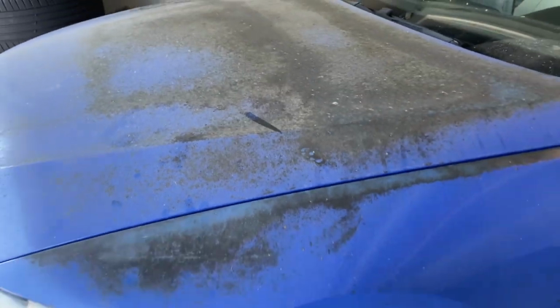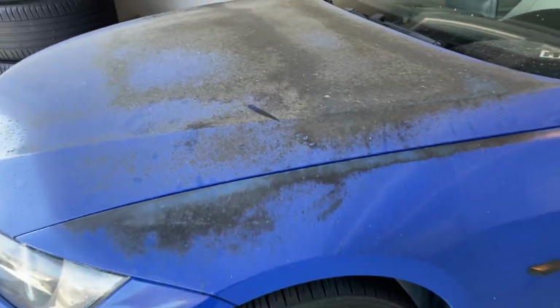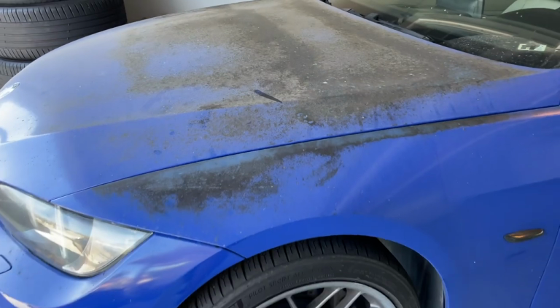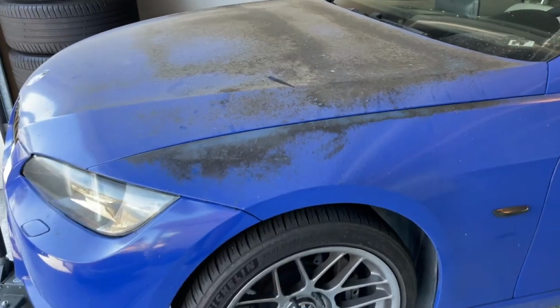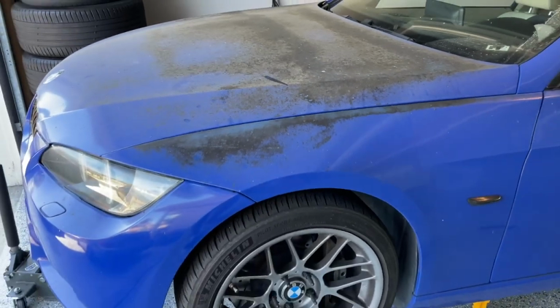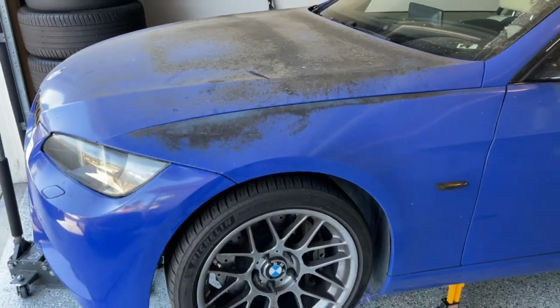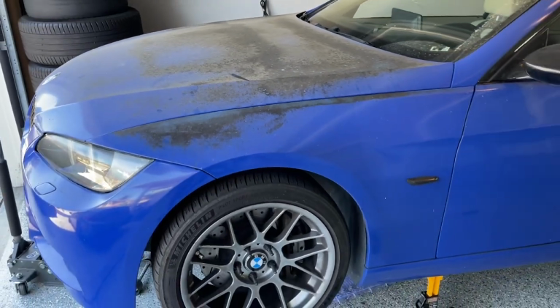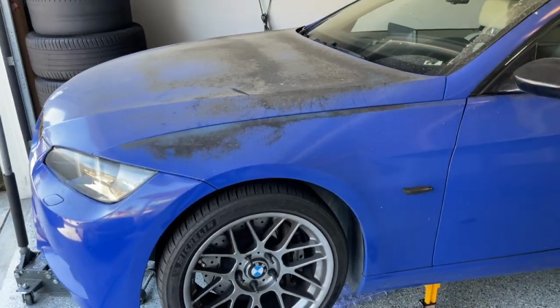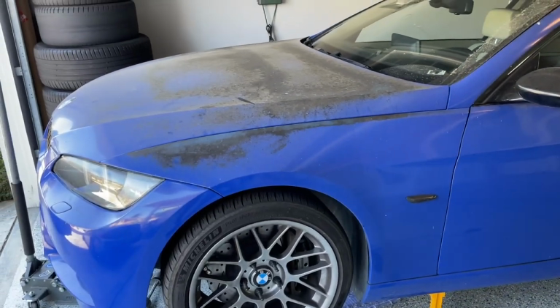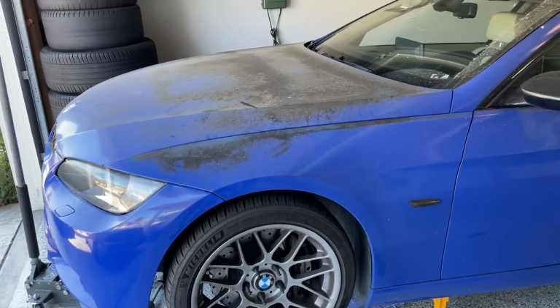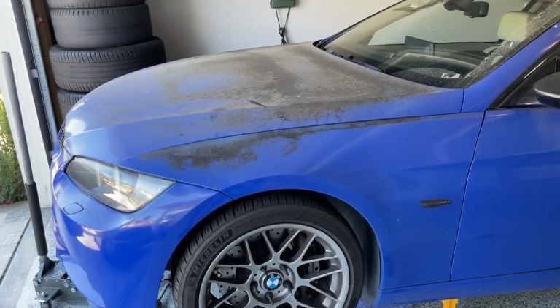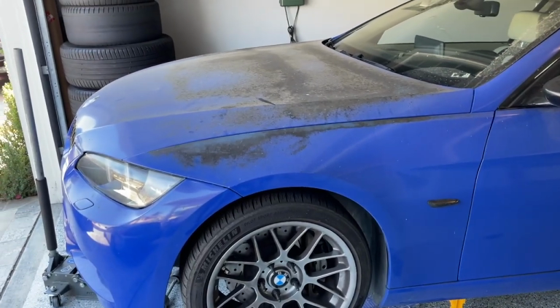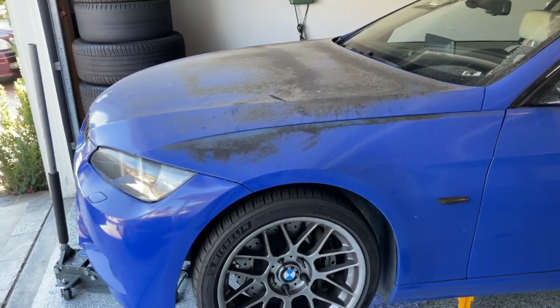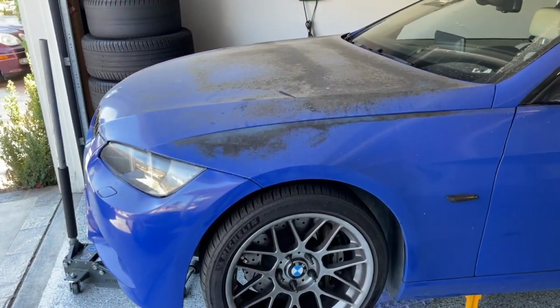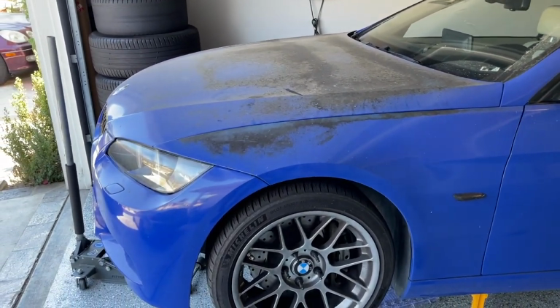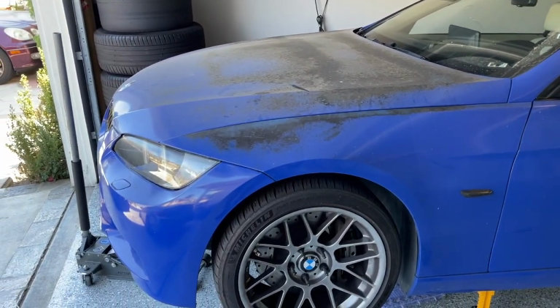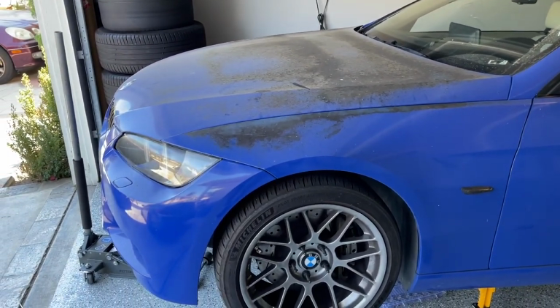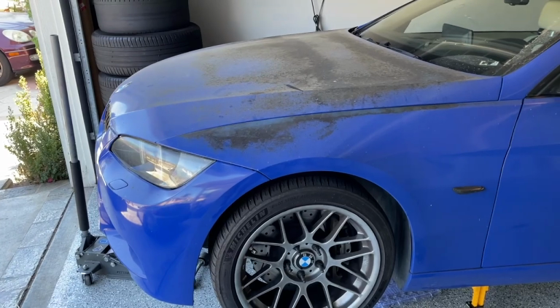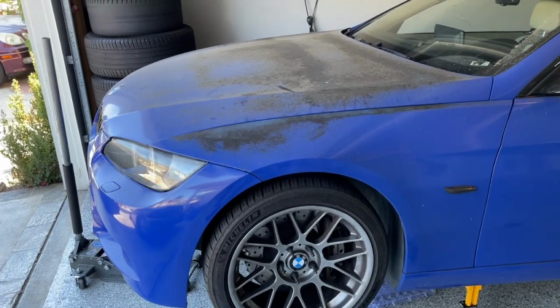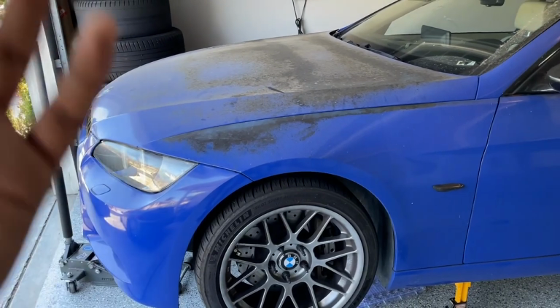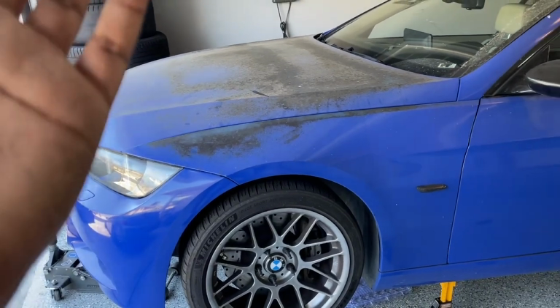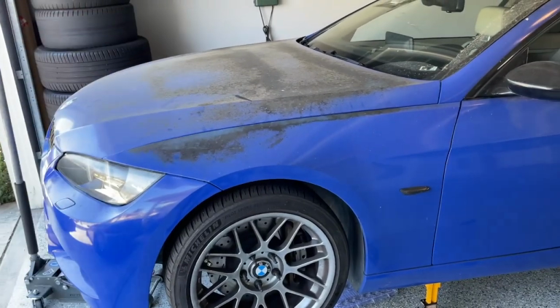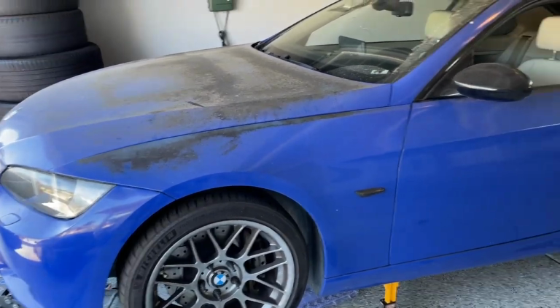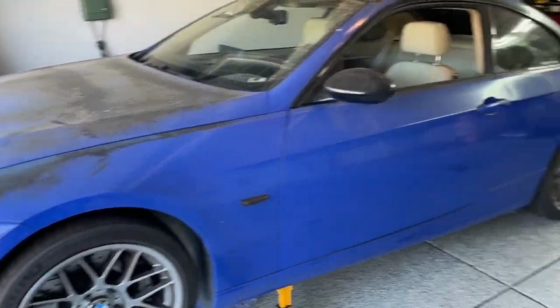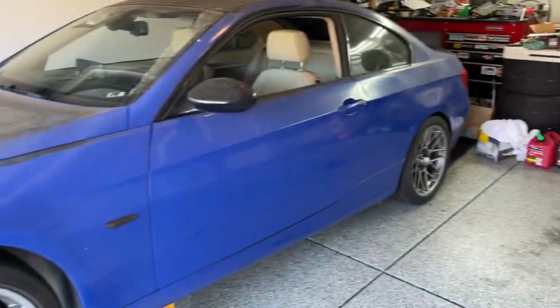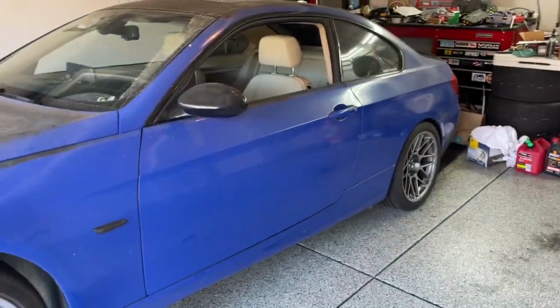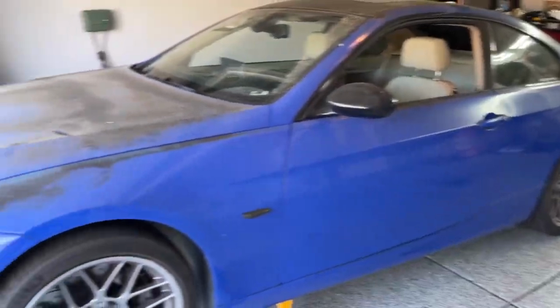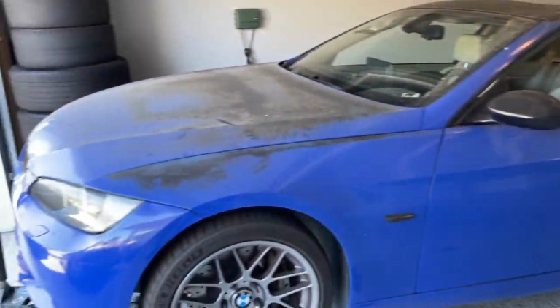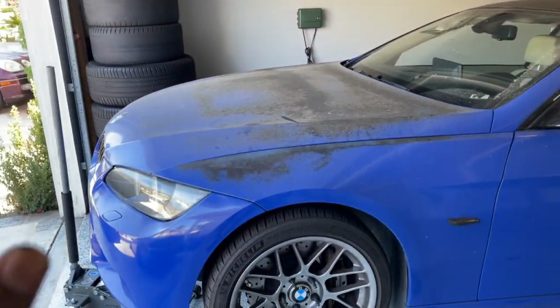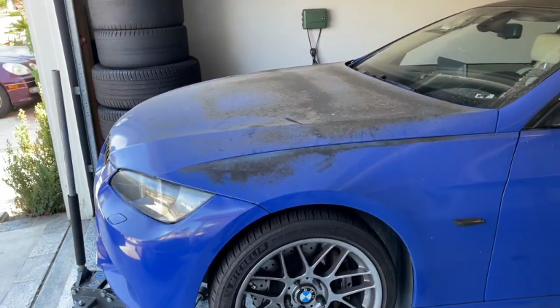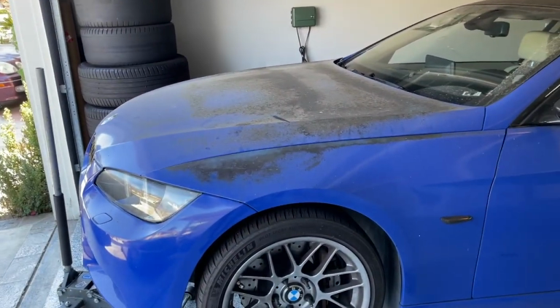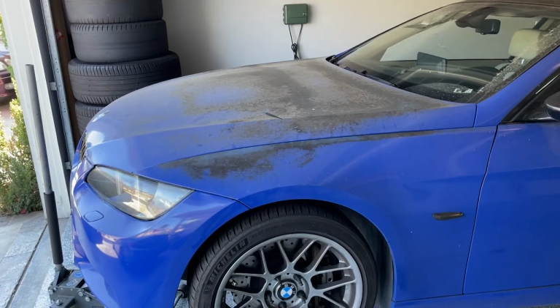There will be a full video on the channel about that. It will be my first time wrapping a car, so I'm not really expecting it to turn out the best in the world, but it should be better than this — and that's all I can ask for. After that I'll wrap the E39. But for now, let's get back to the trans mounts.